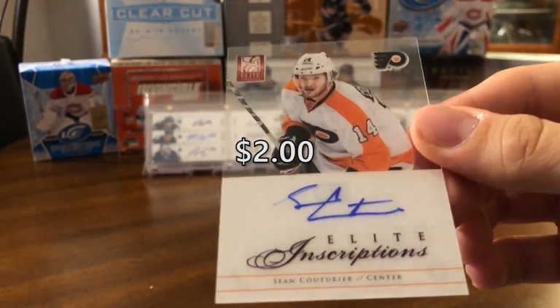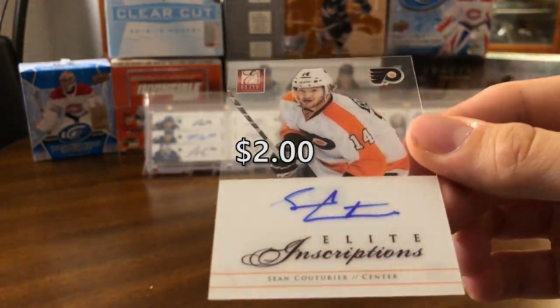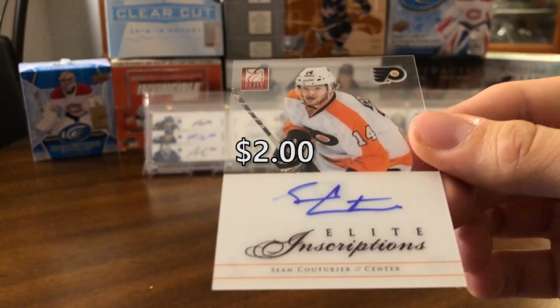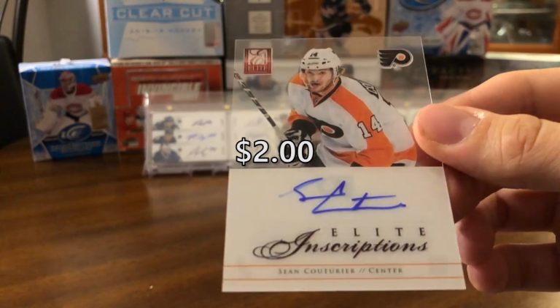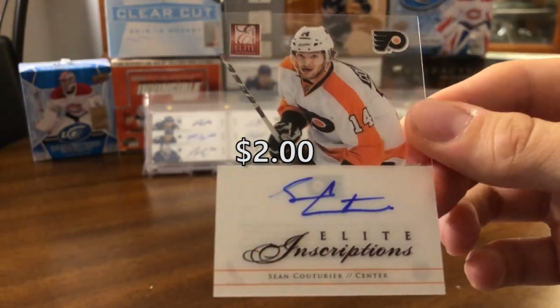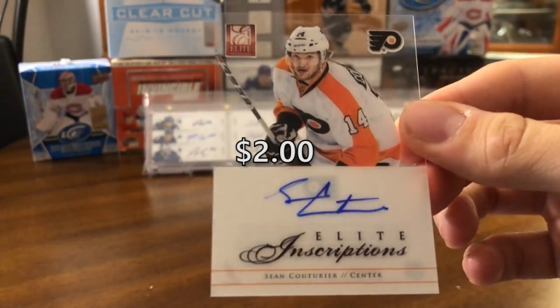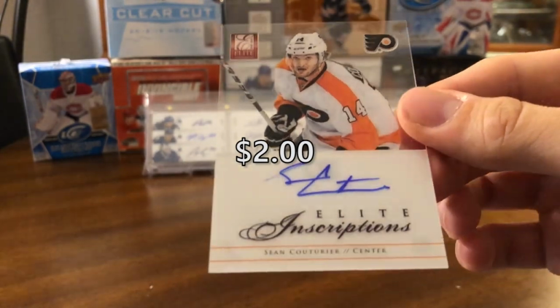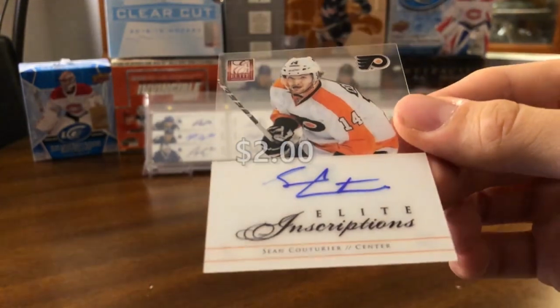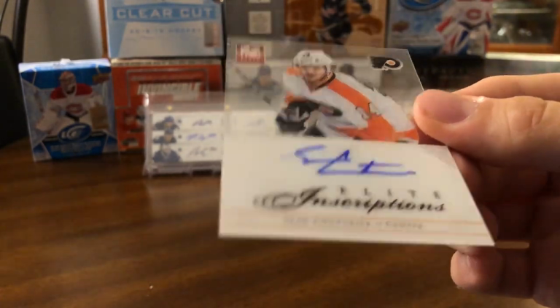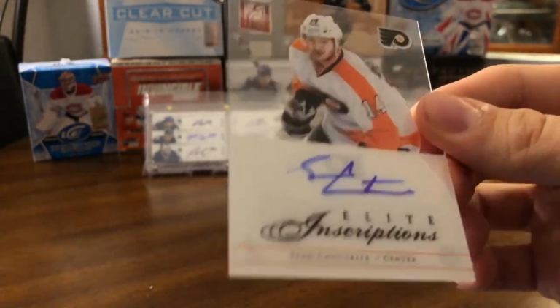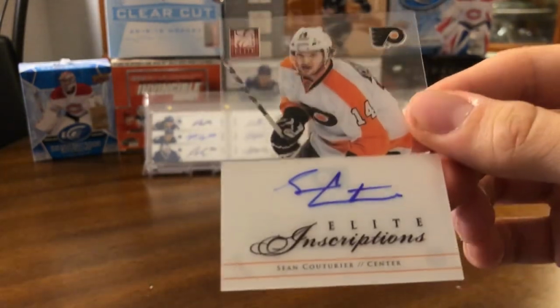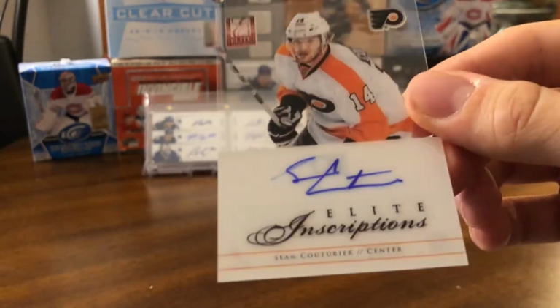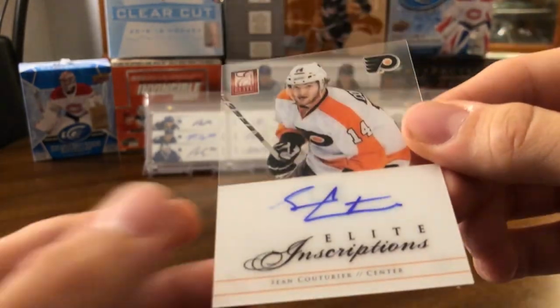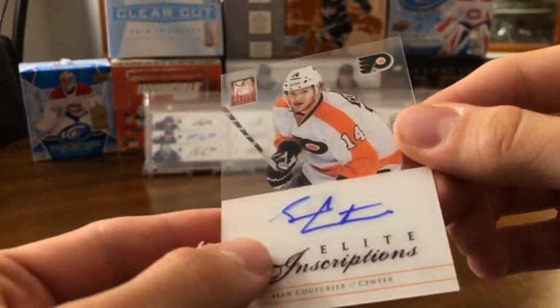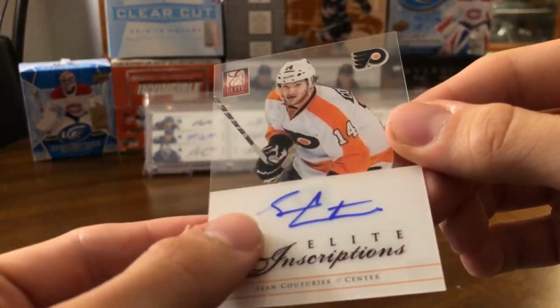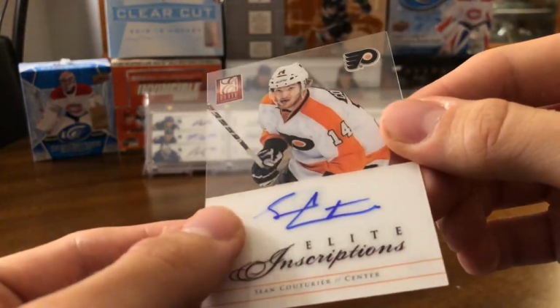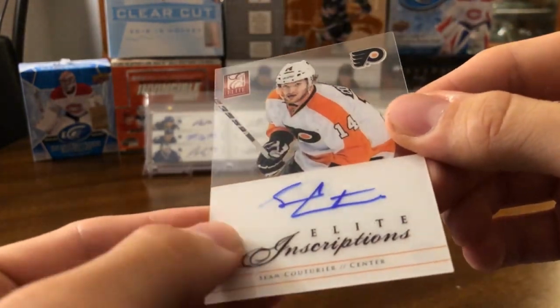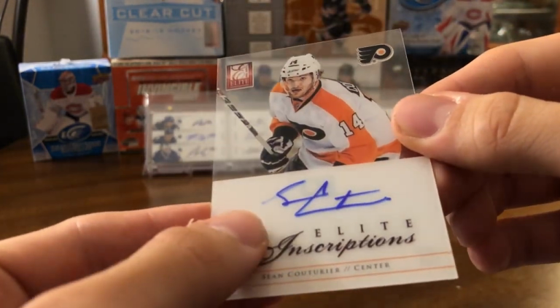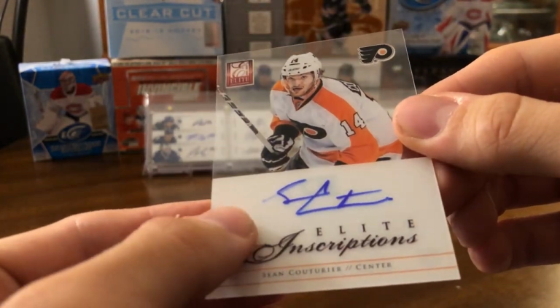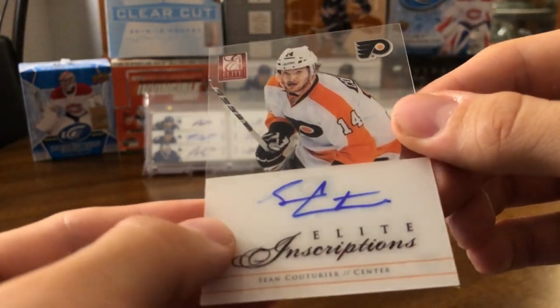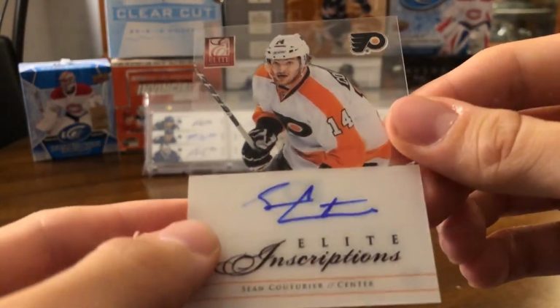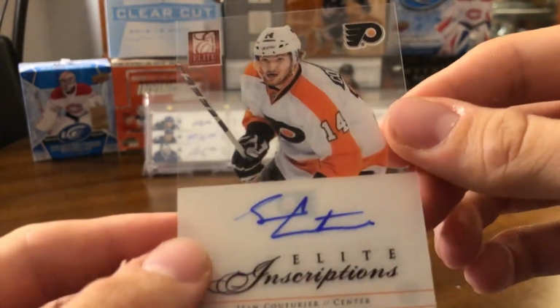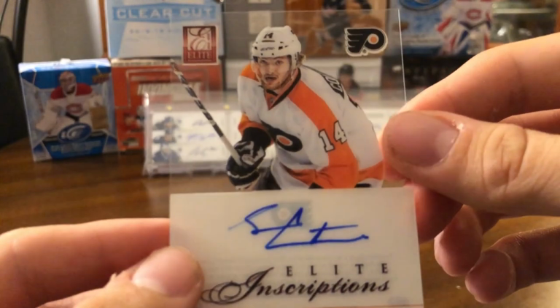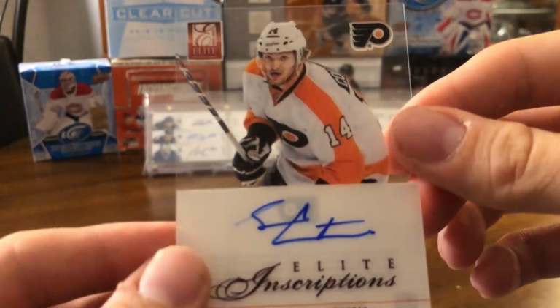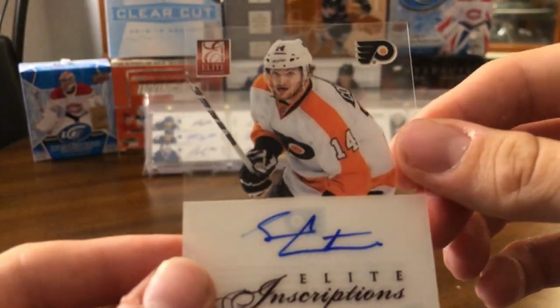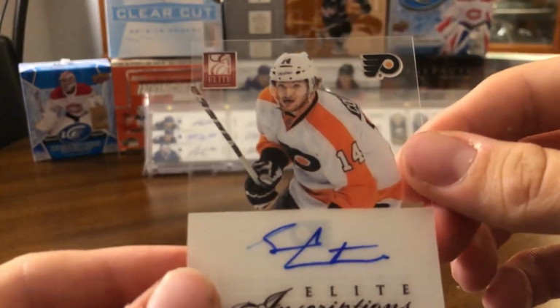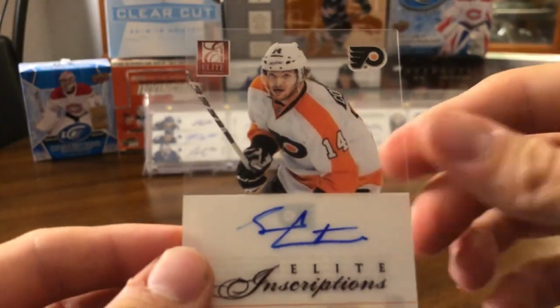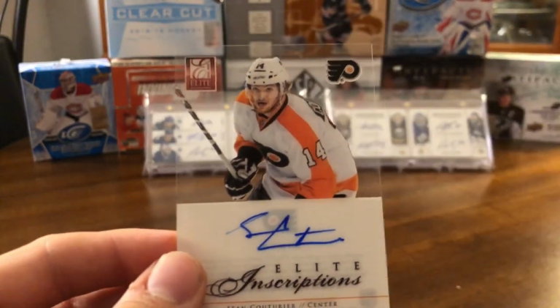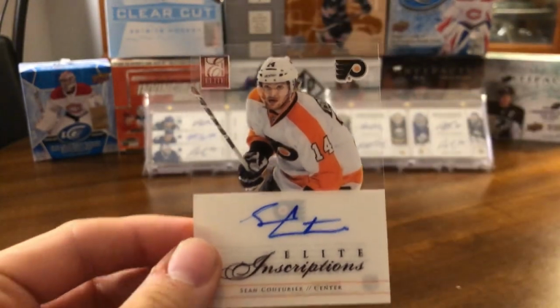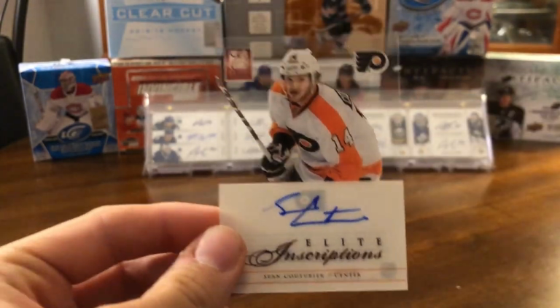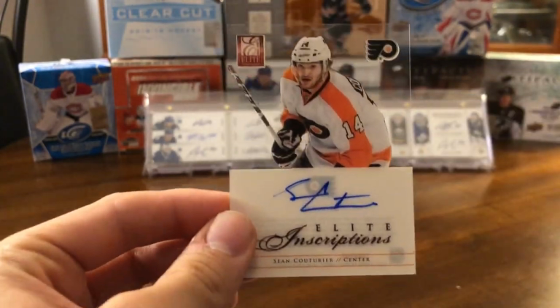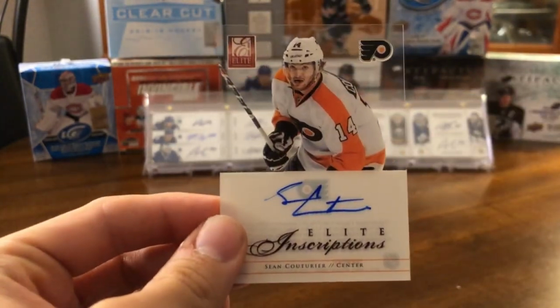That's a very nice autograph to pull. It looks like it's on-card — I don't want to smudge it — but that's a pretty sweet-looking card.